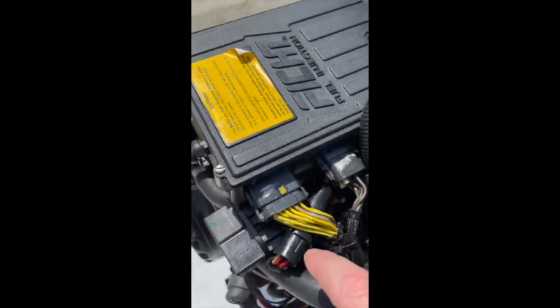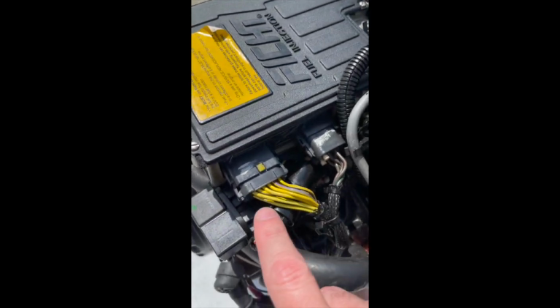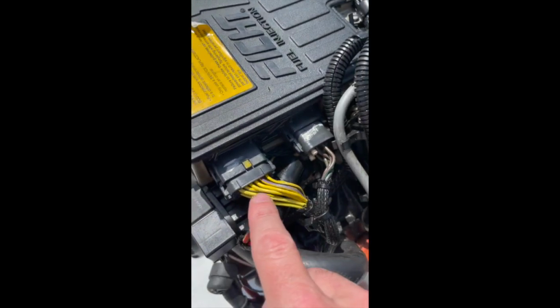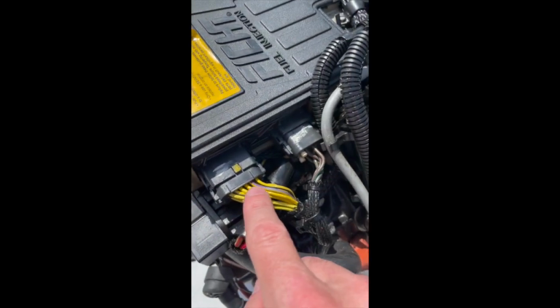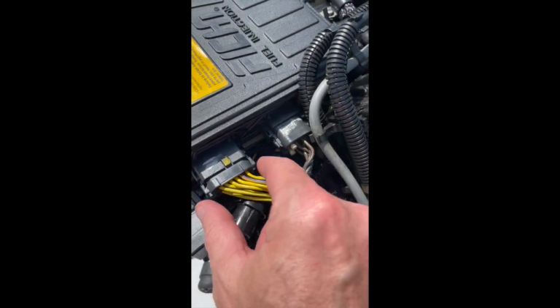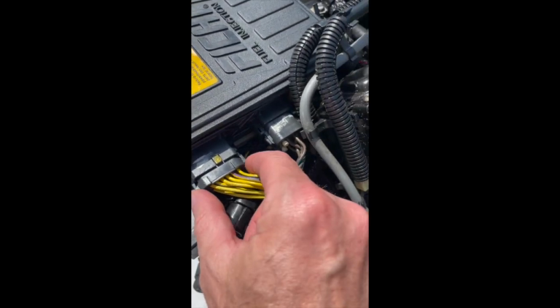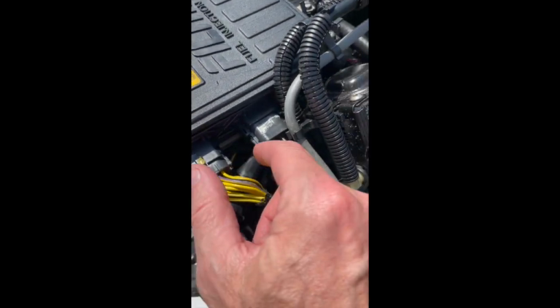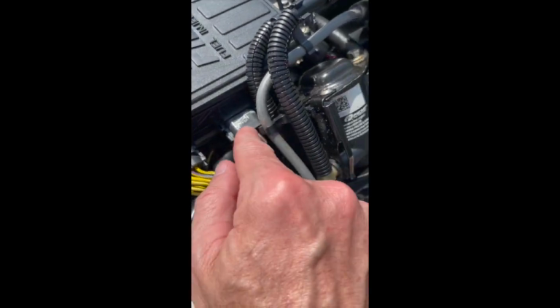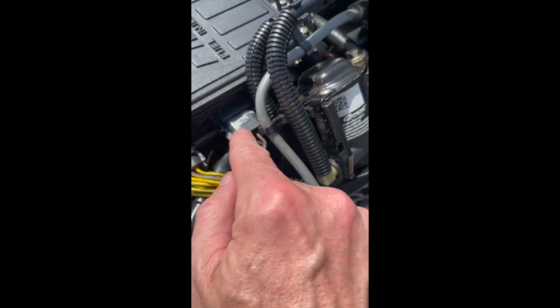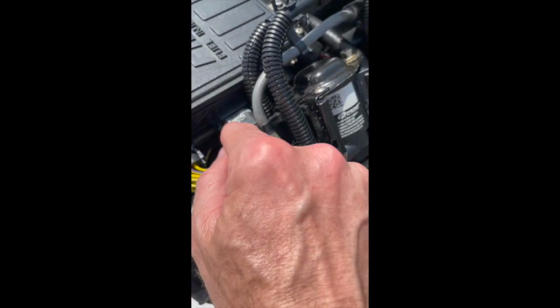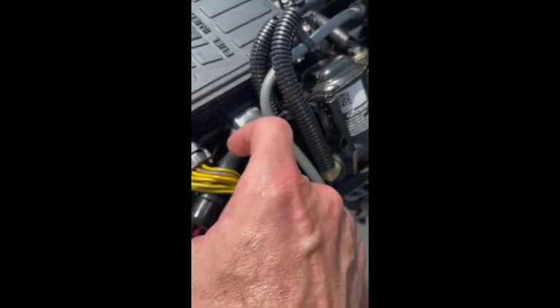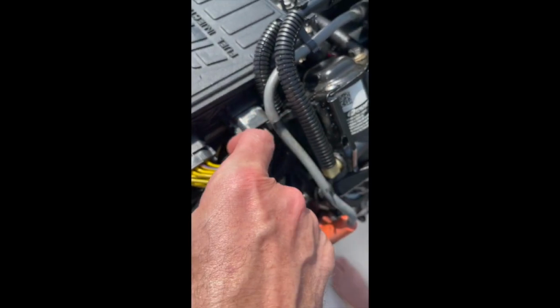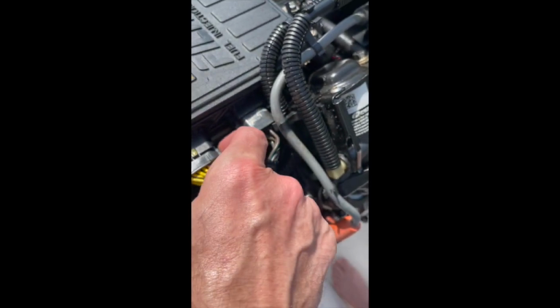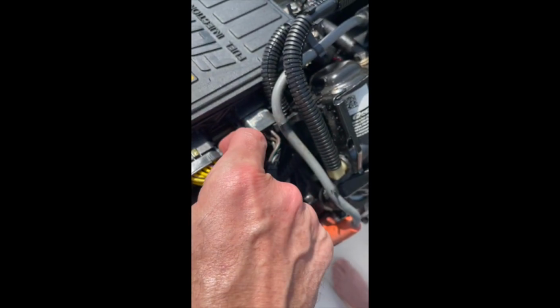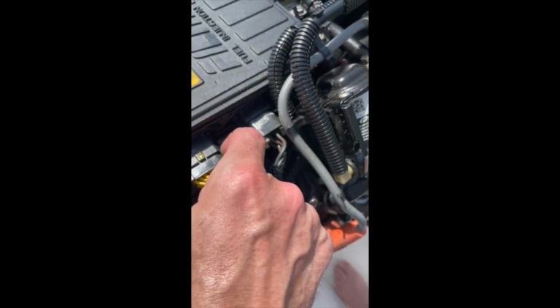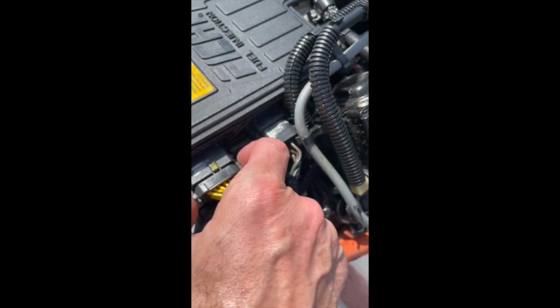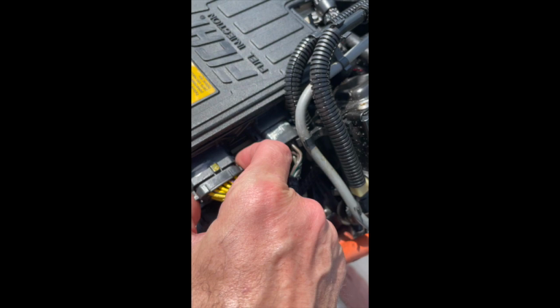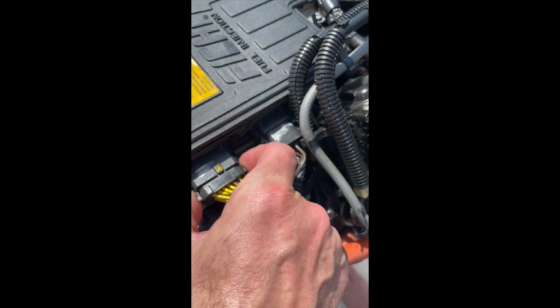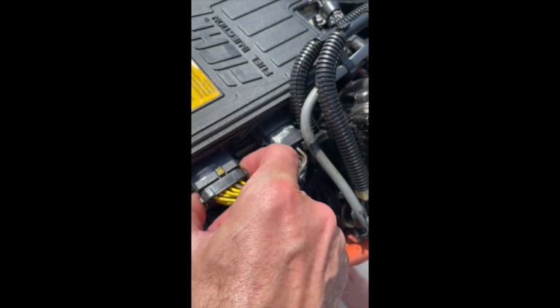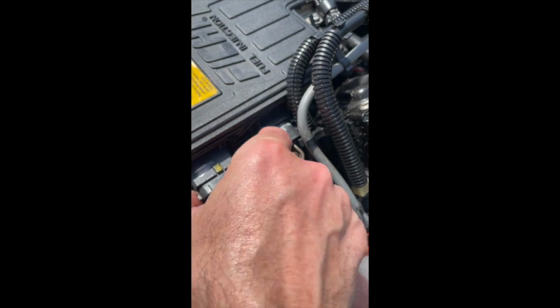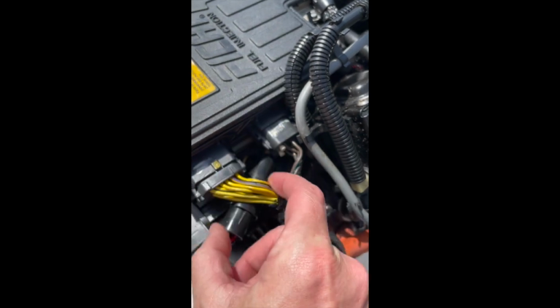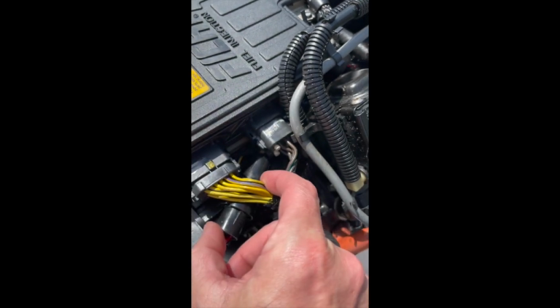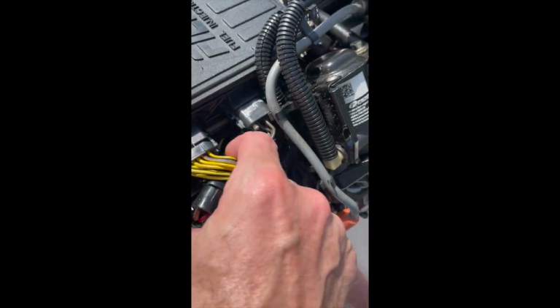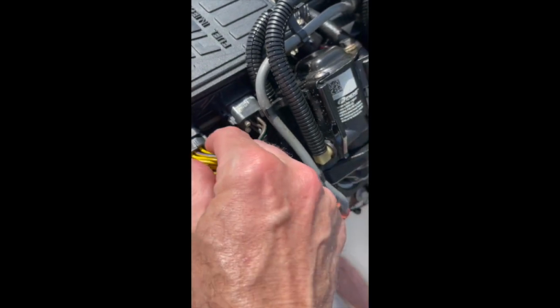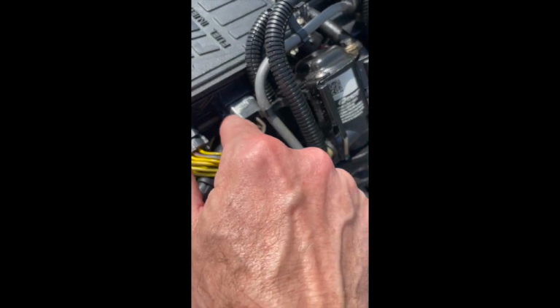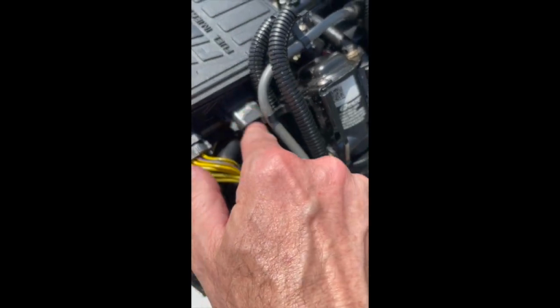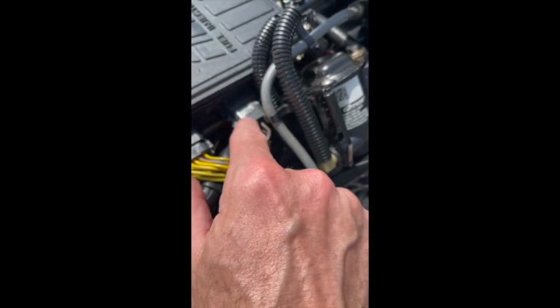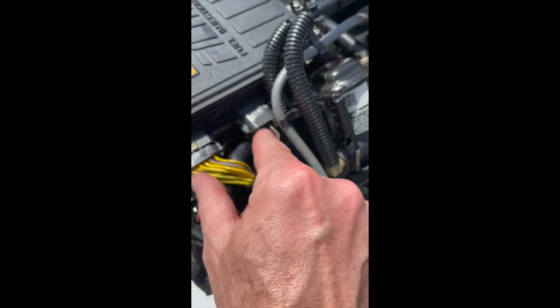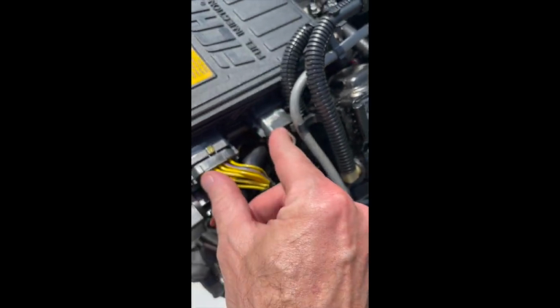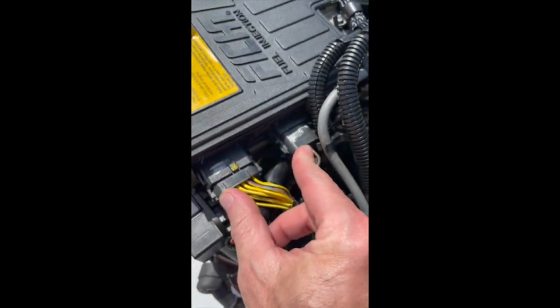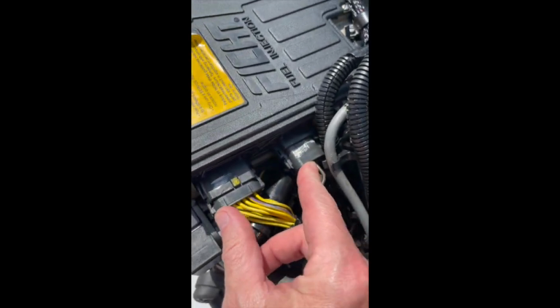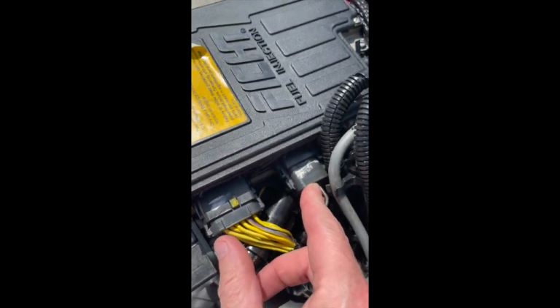Over on this side, there are two electronic harnesses. These have little pinch tabs — you pinch them and they slide right out. These came out very easily. That was not a problem either.